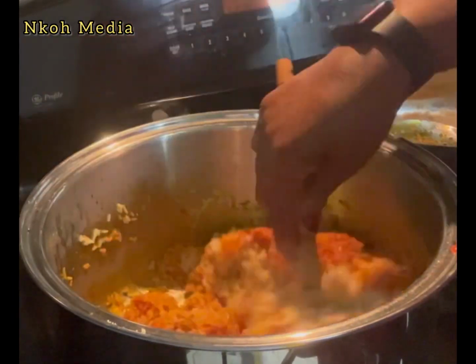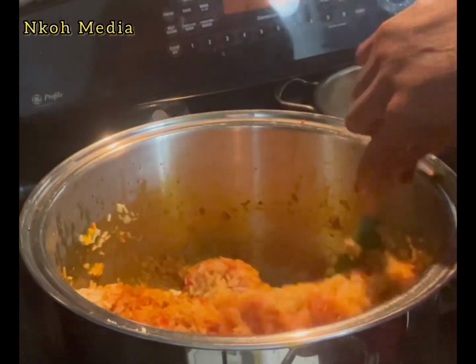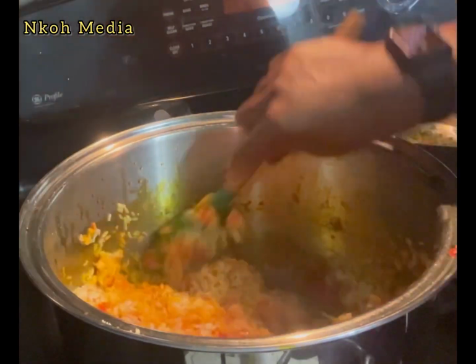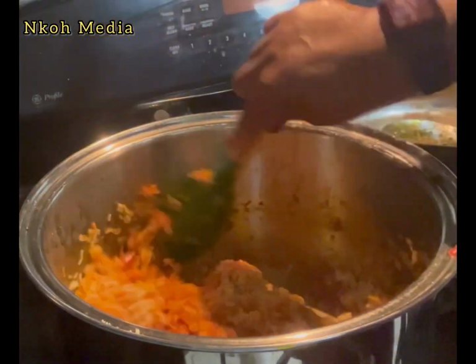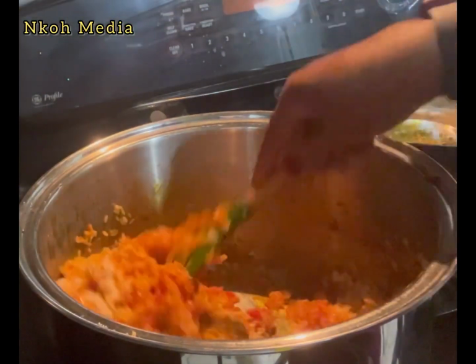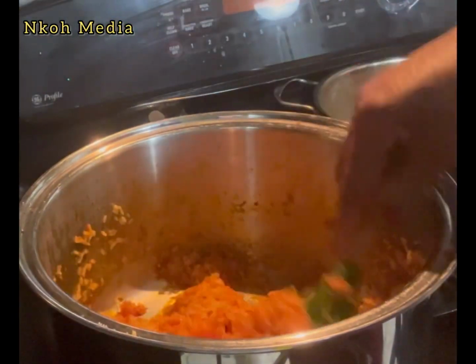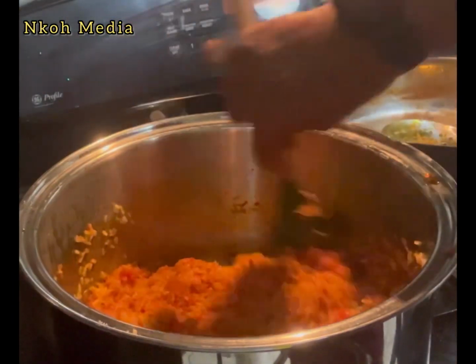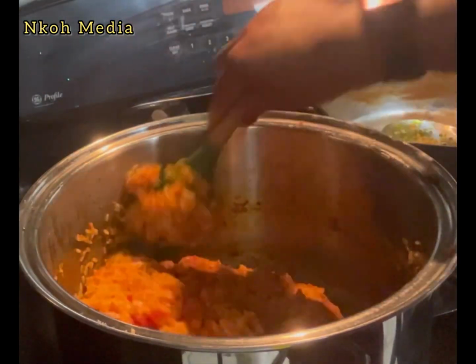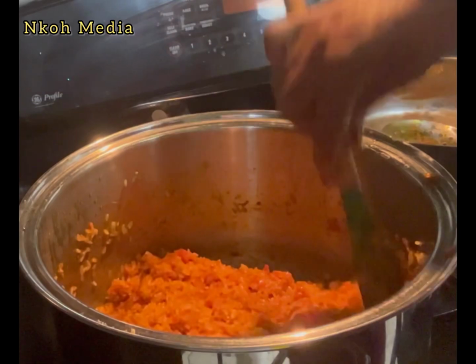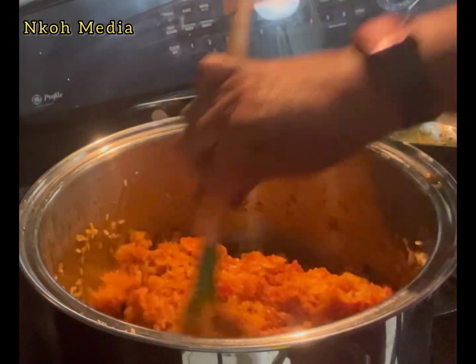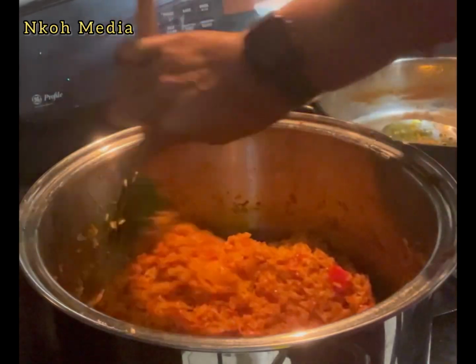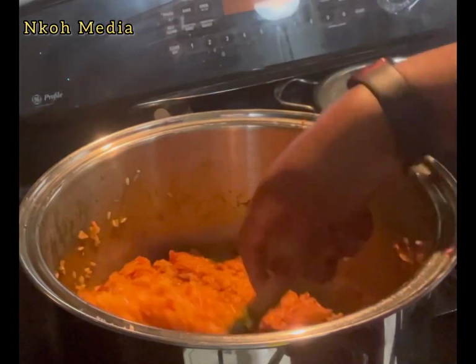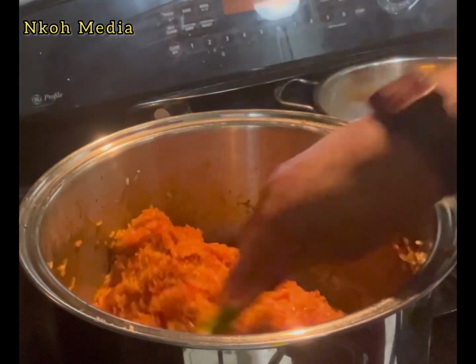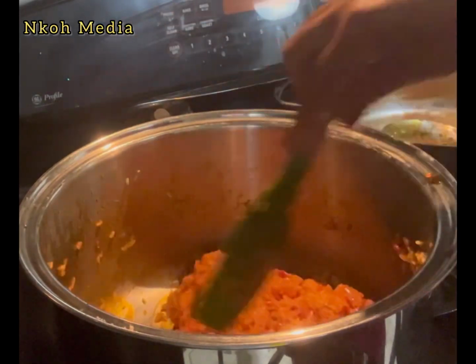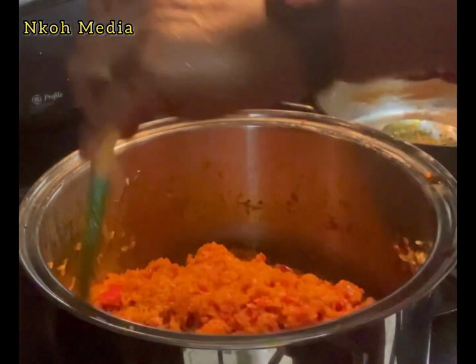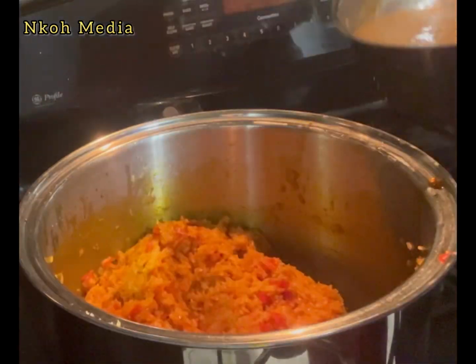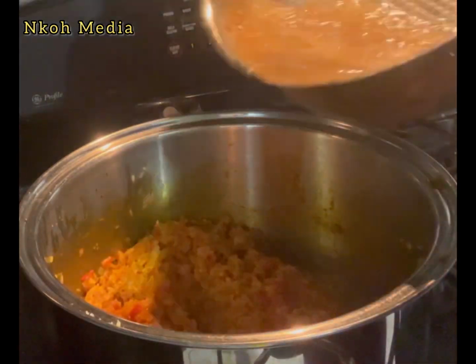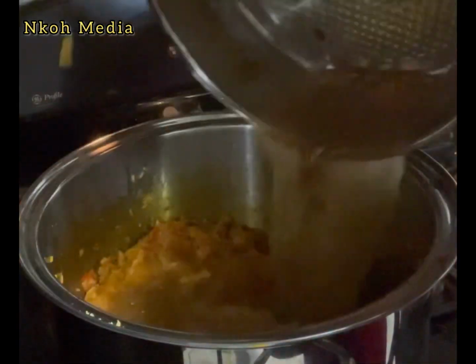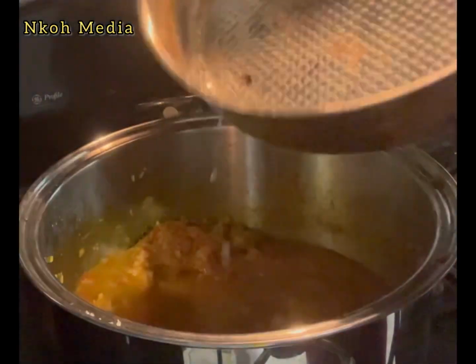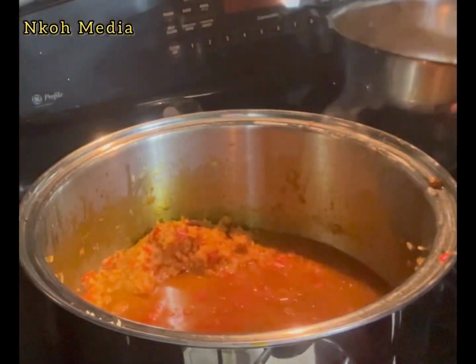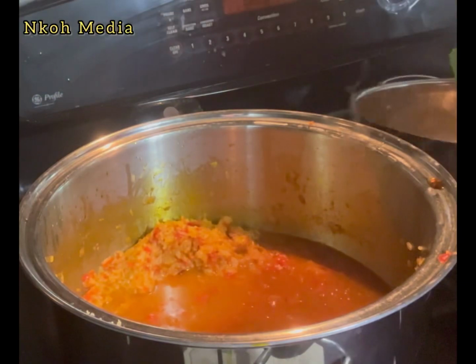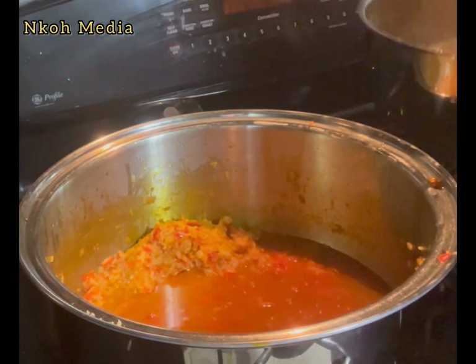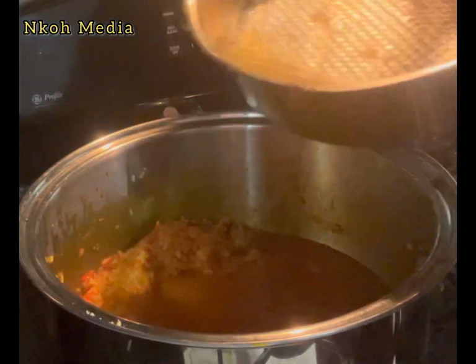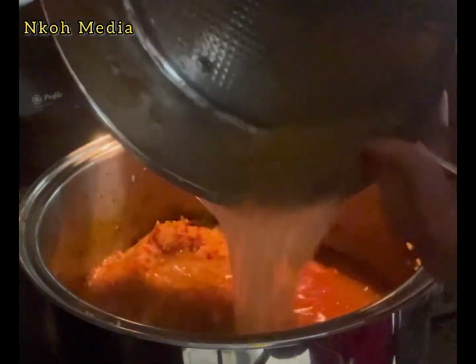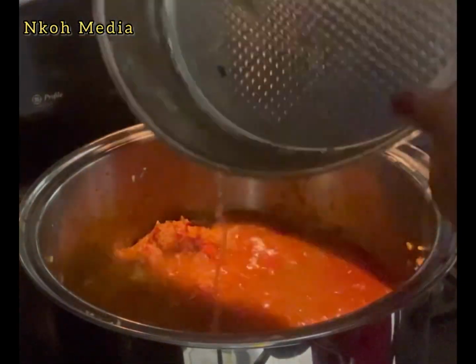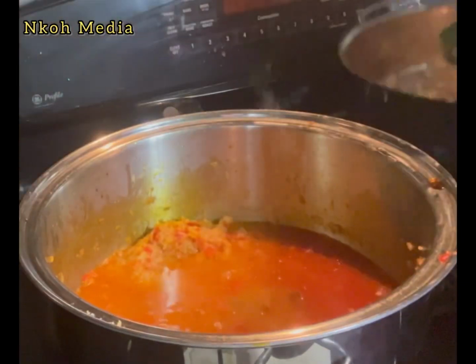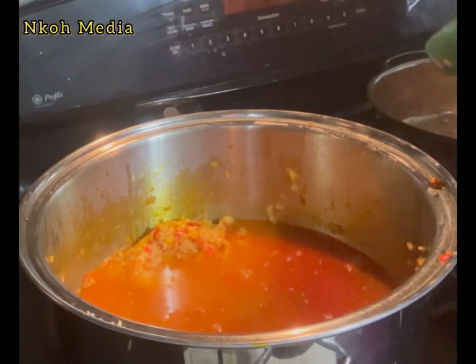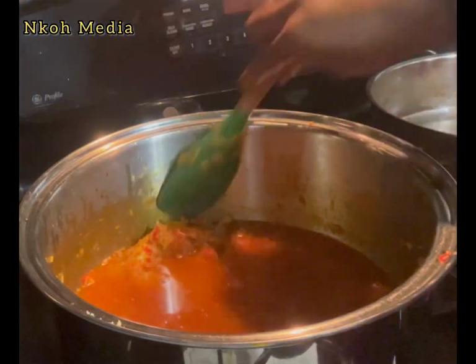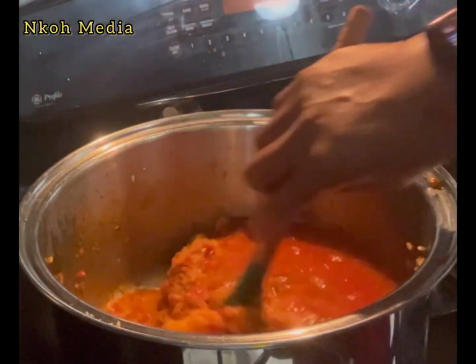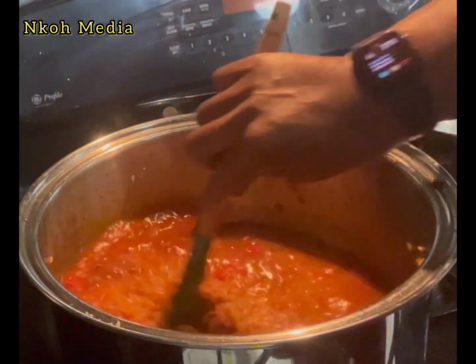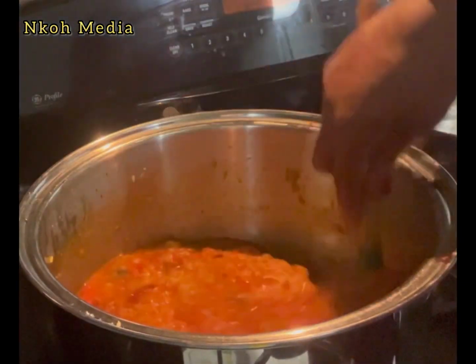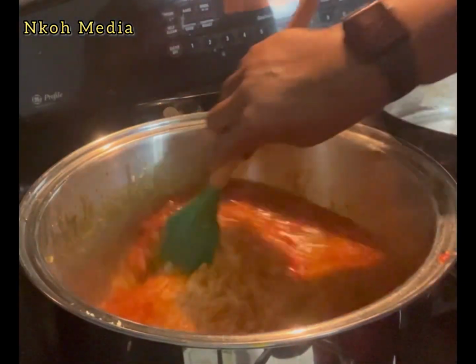I am using four cups of parboiled rice. Add the stock you saved plus additional water — I added a total of six cups of water.